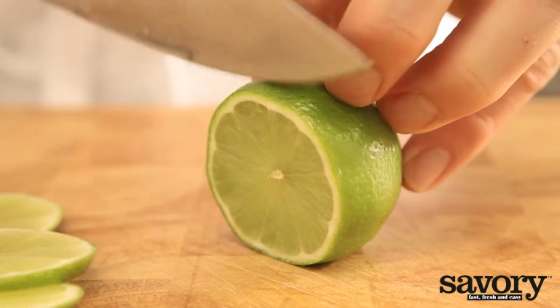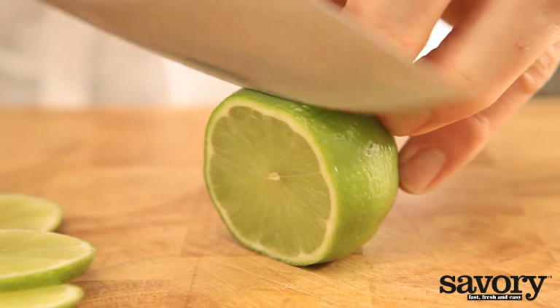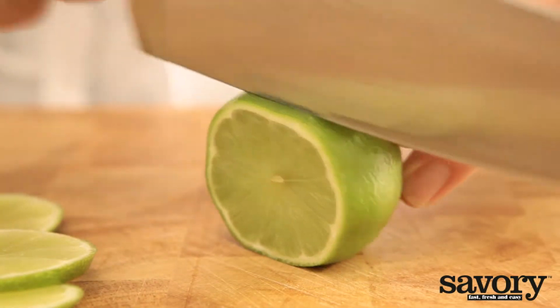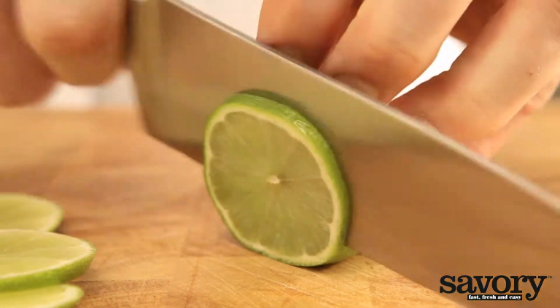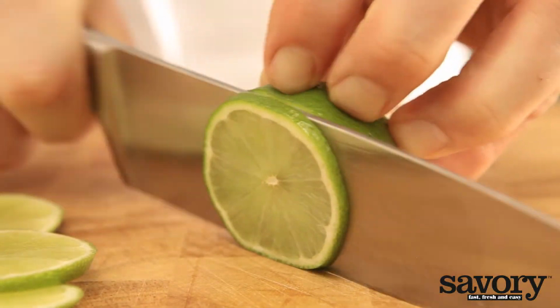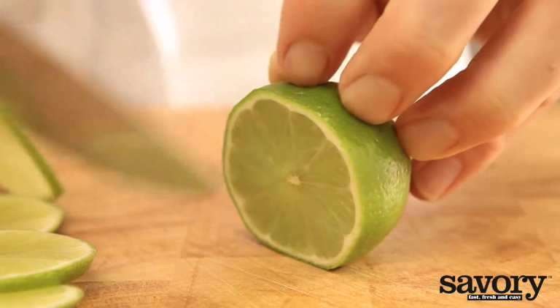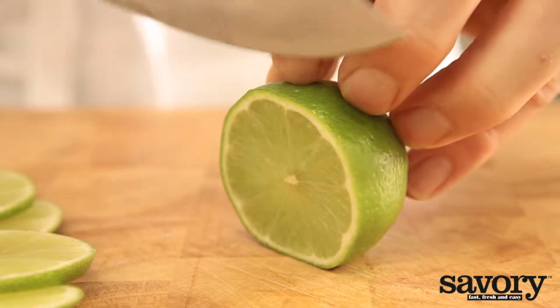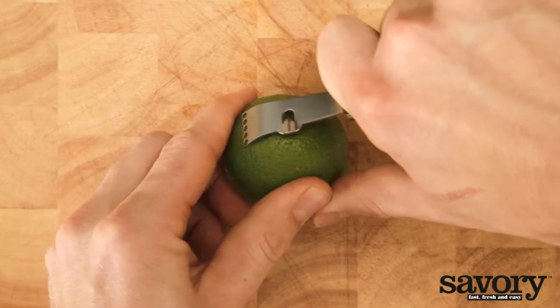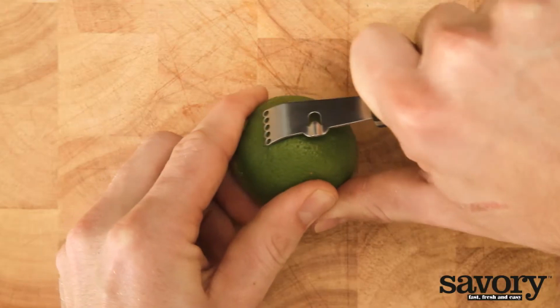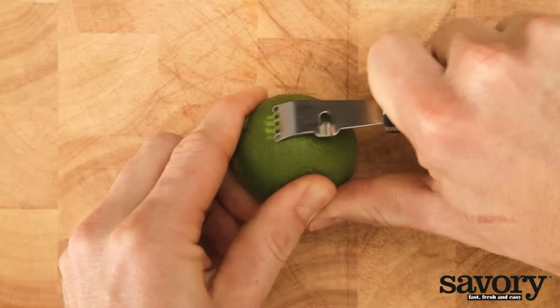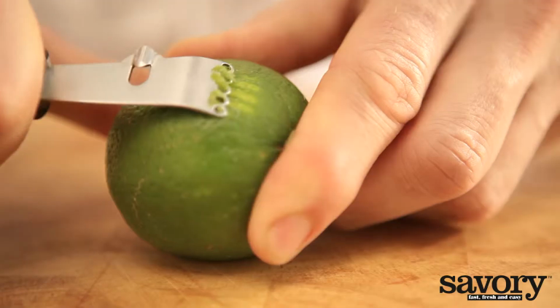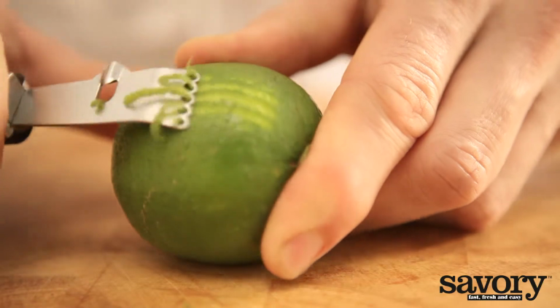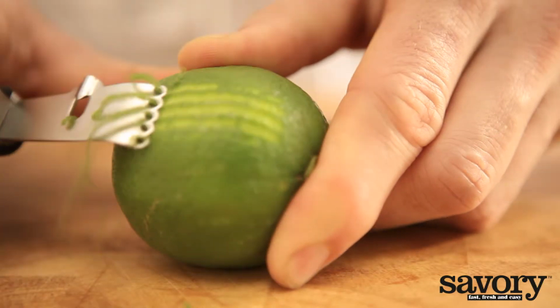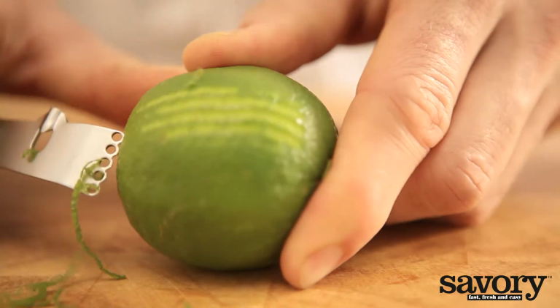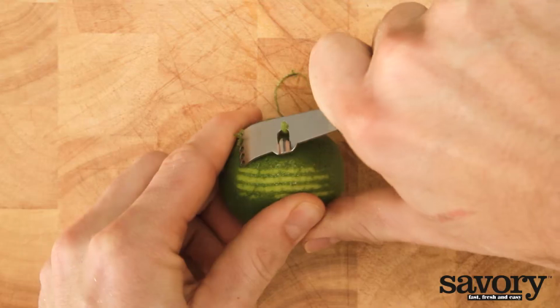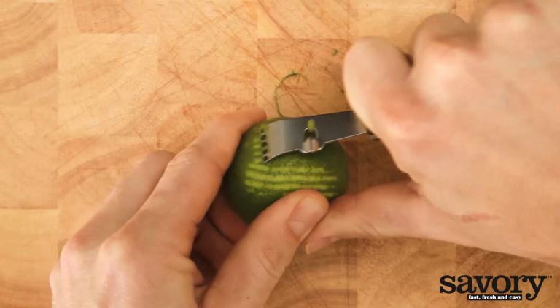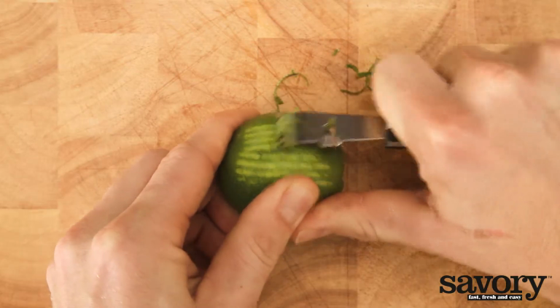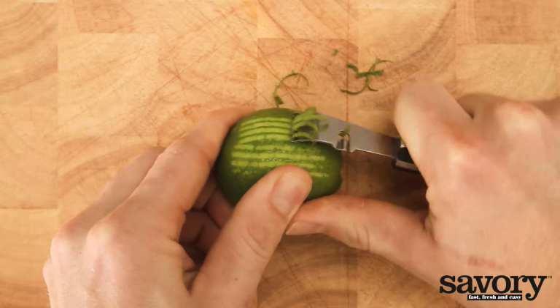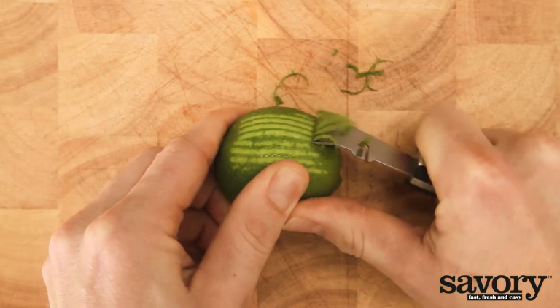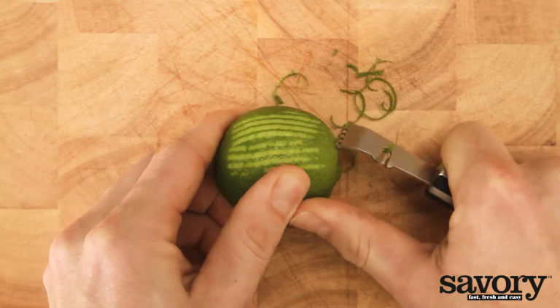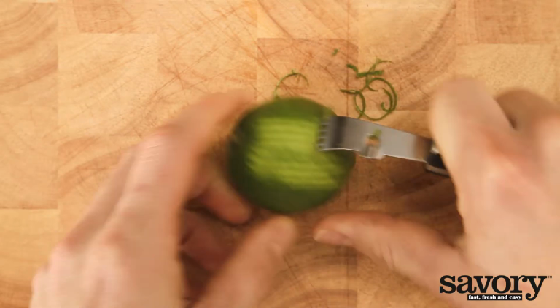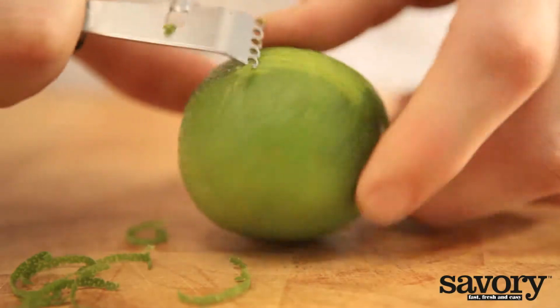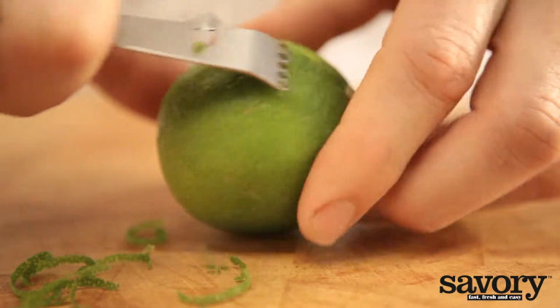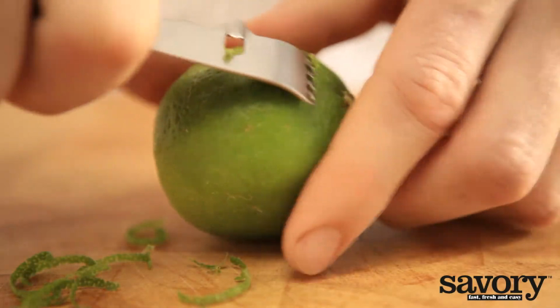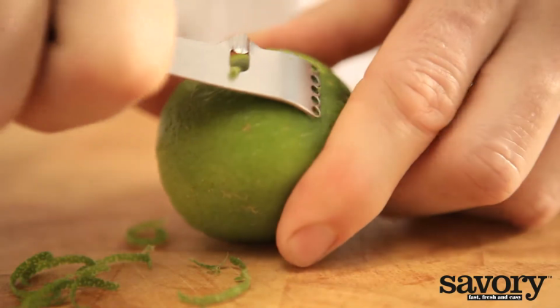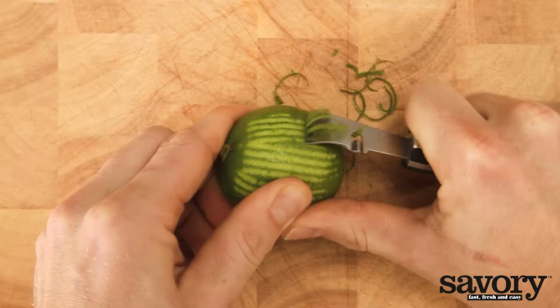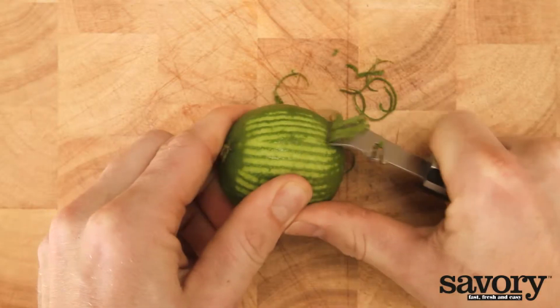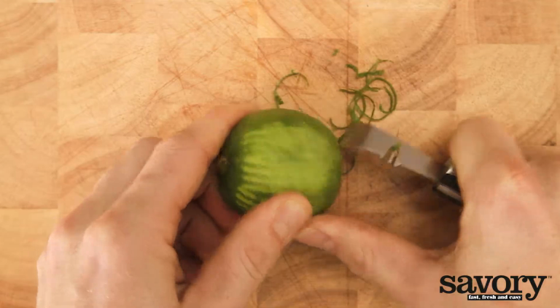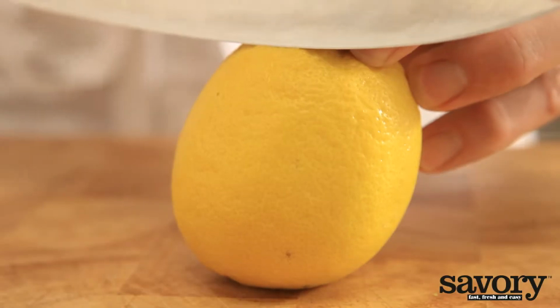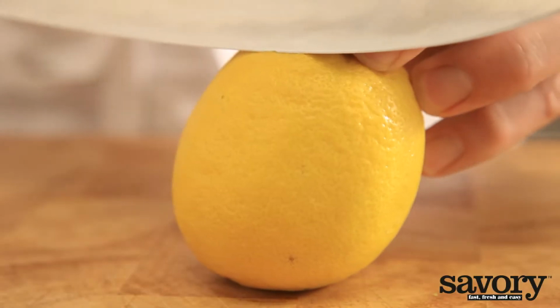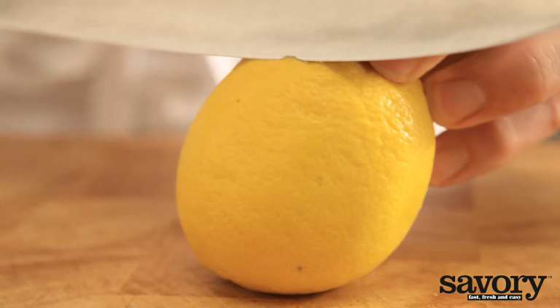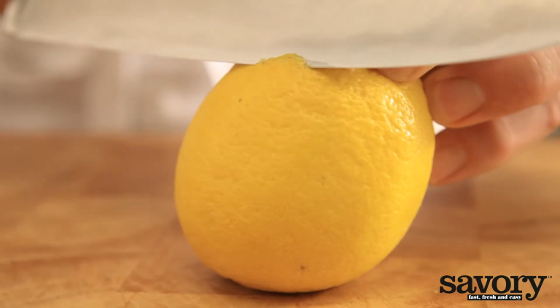If you want to use the fruit's peel or zest, you can use a zester or a potato peeler. If you don't have either, use your chef's knife.